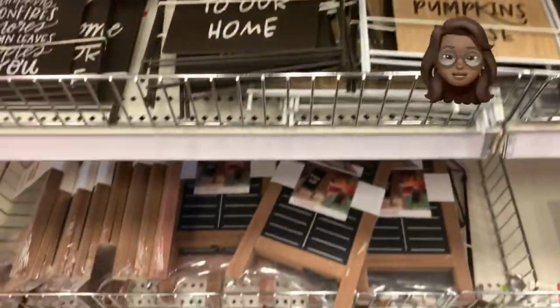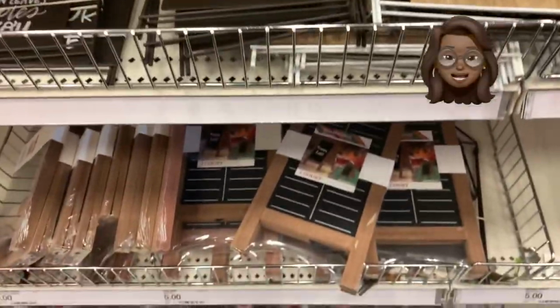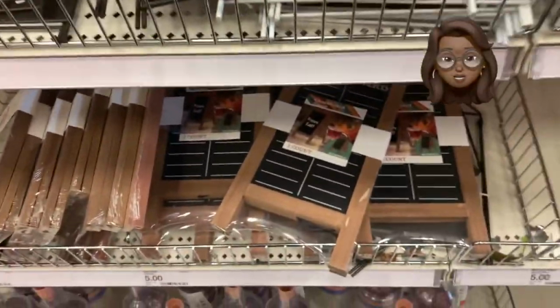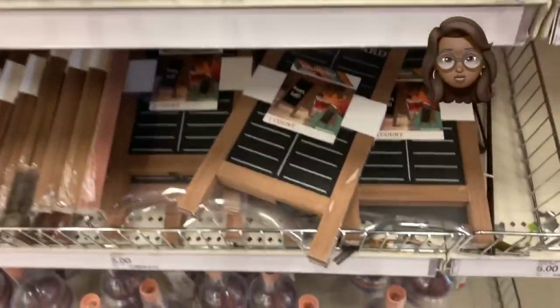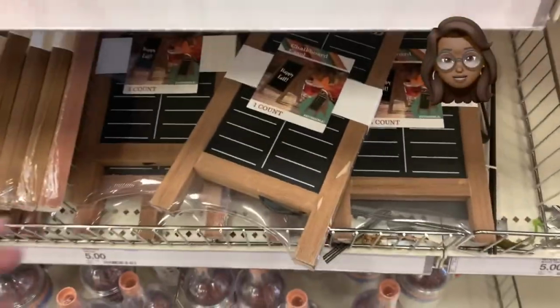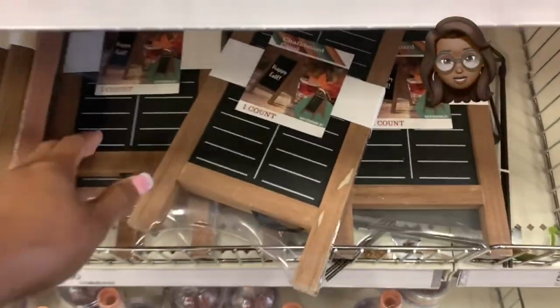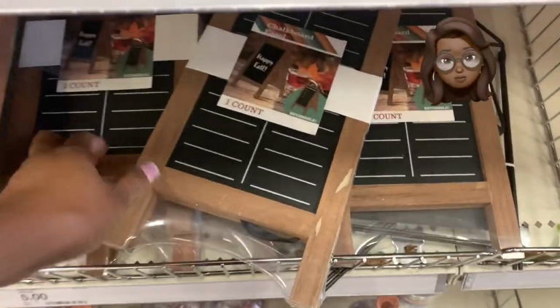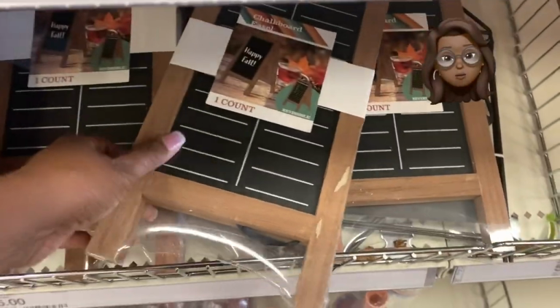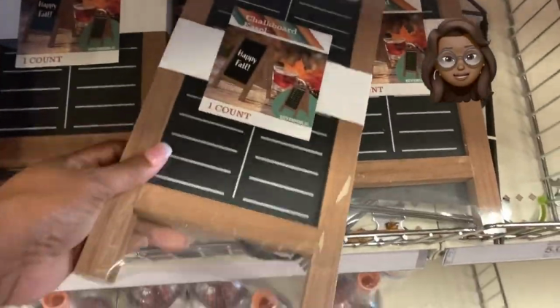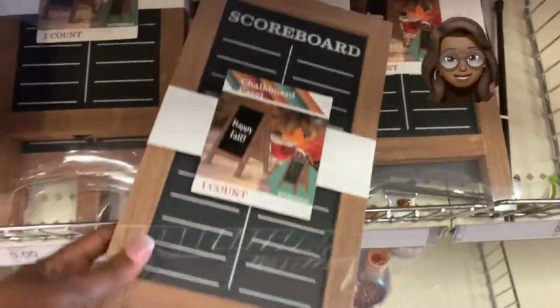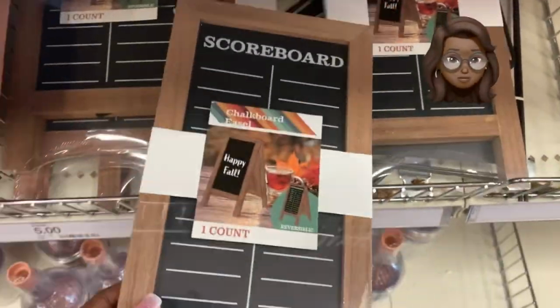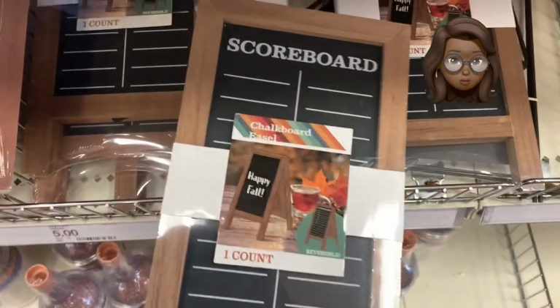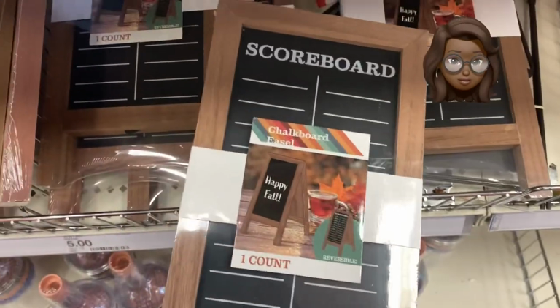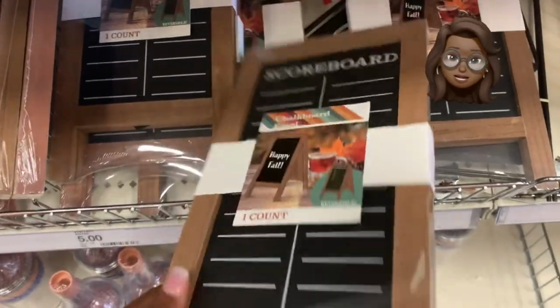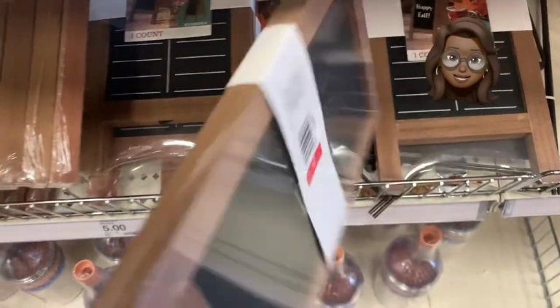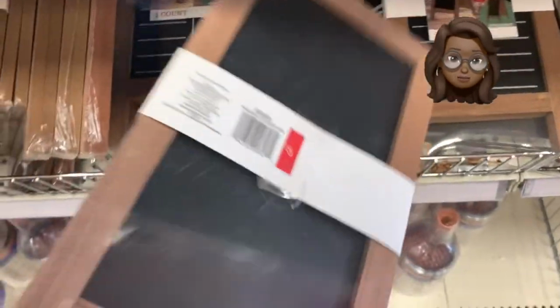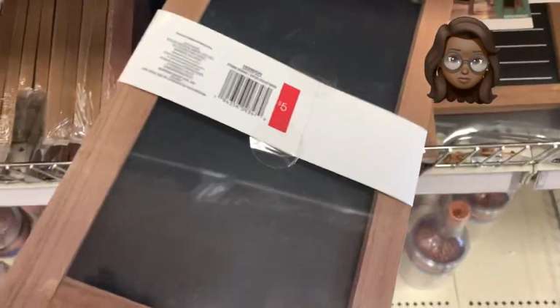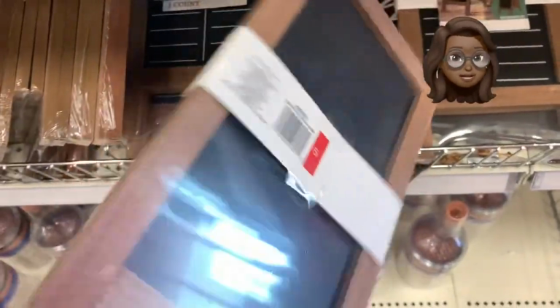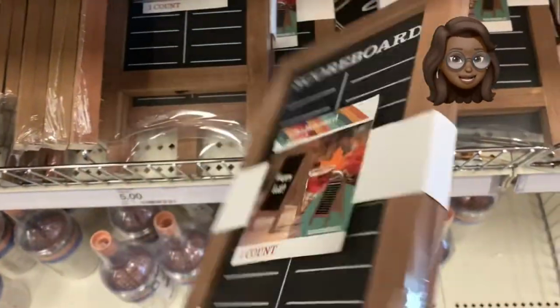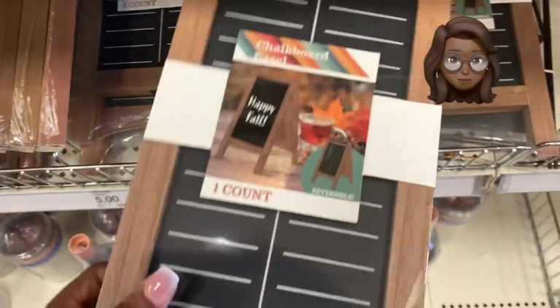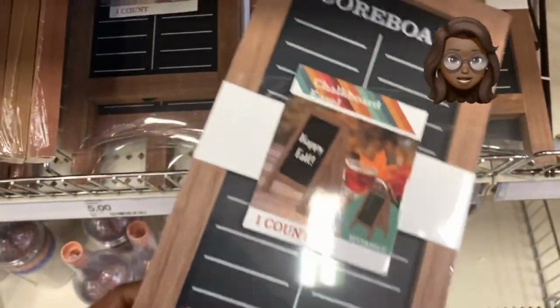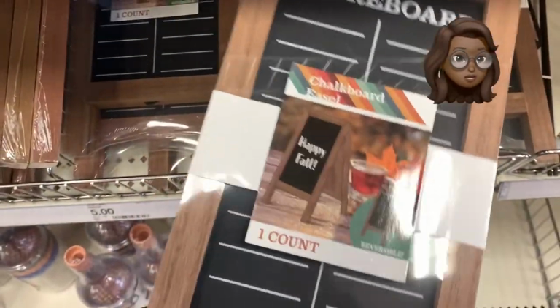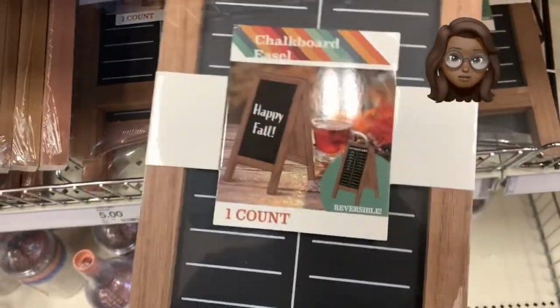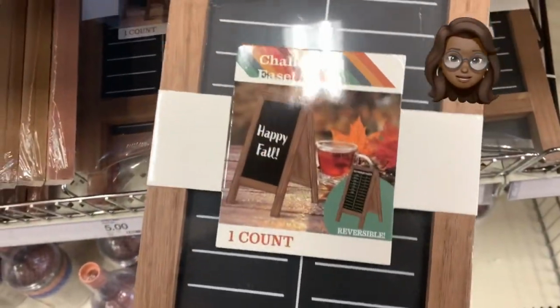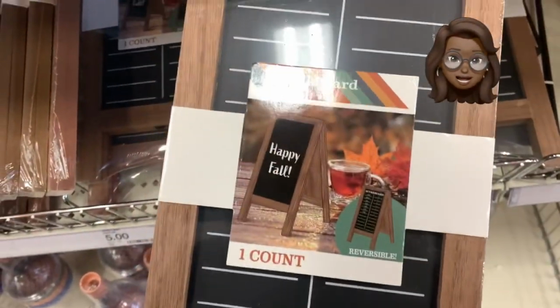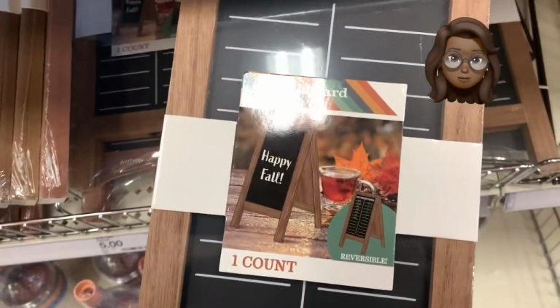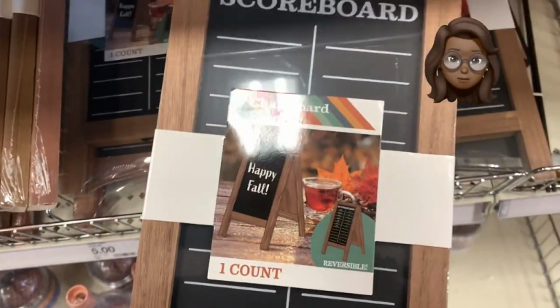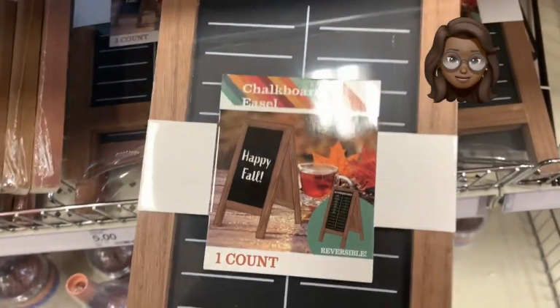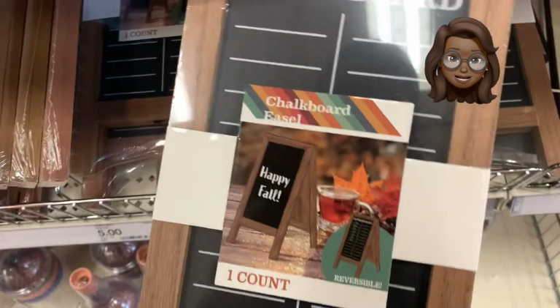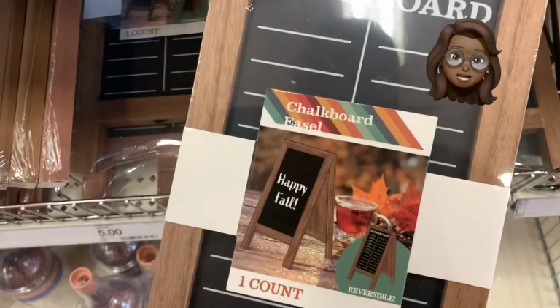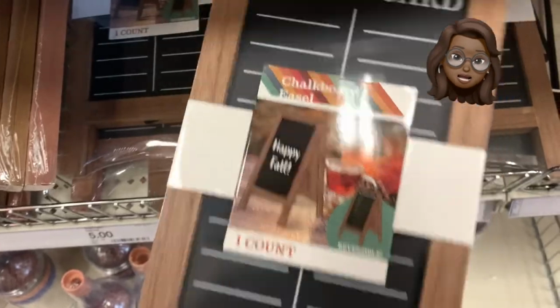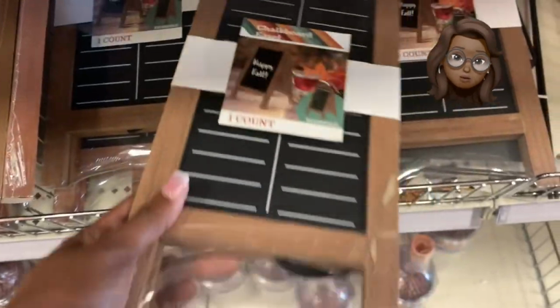Now this little chalk easel — this is cute. One side keeps the score, the other side is reversible and blank so you could always put a little sign on it, like my mama used to say: kitchen's closed.